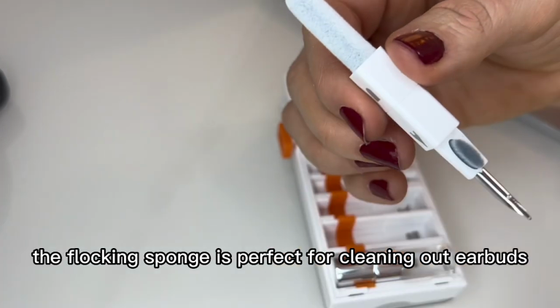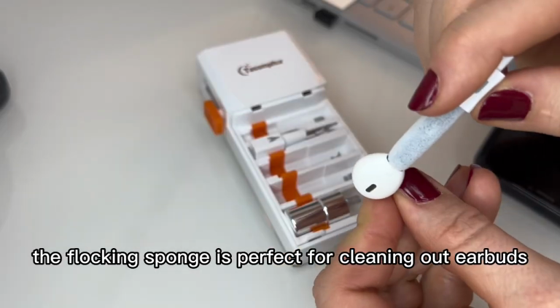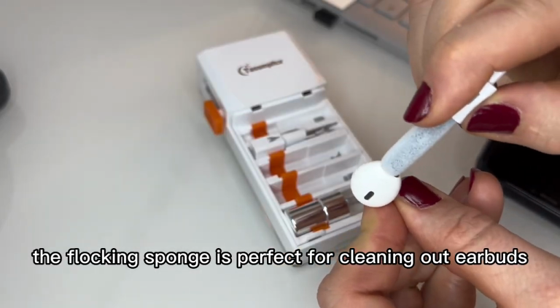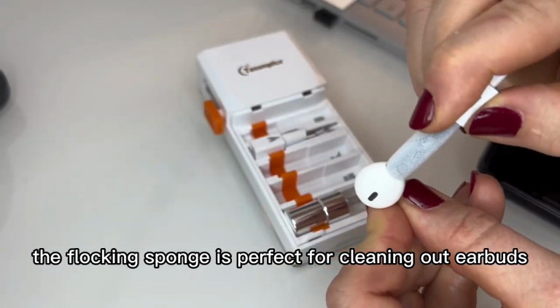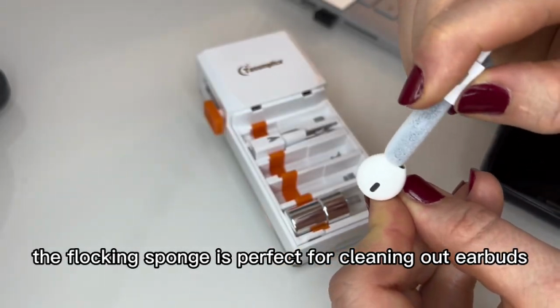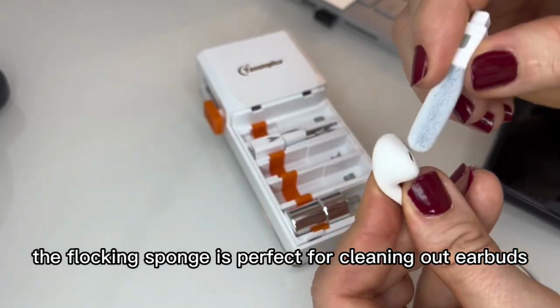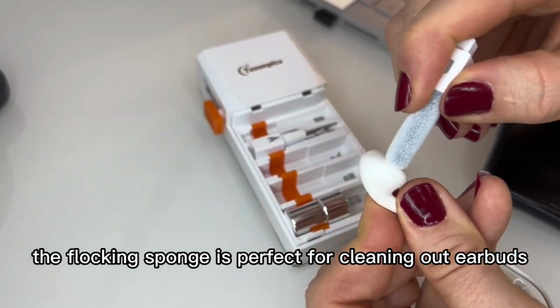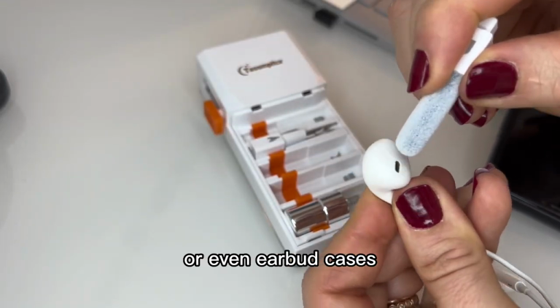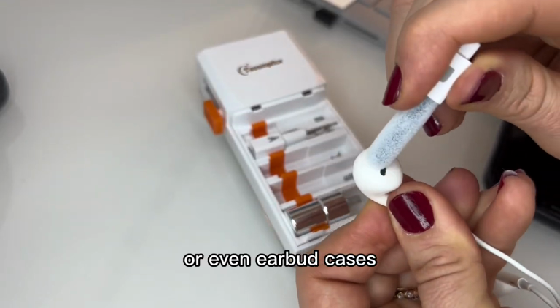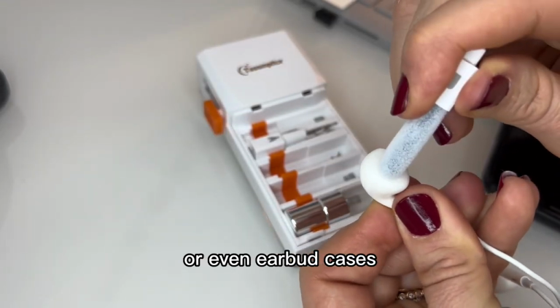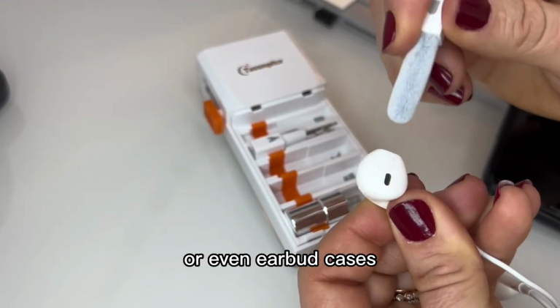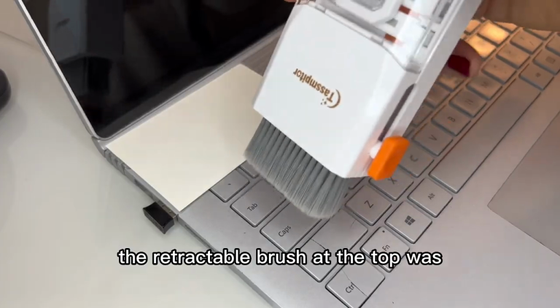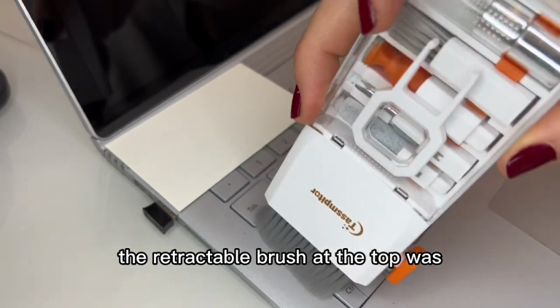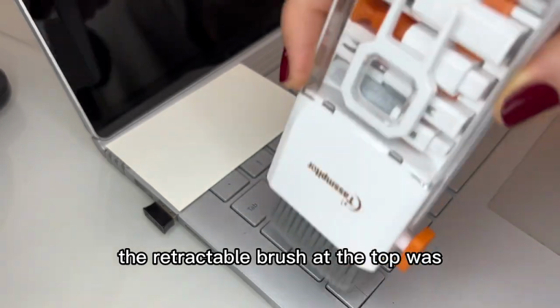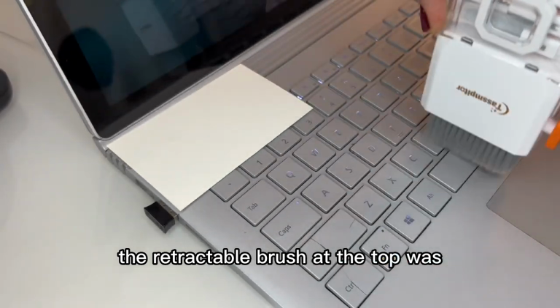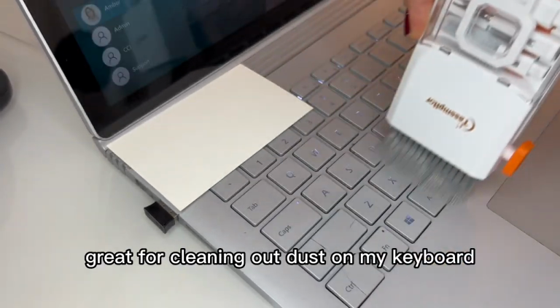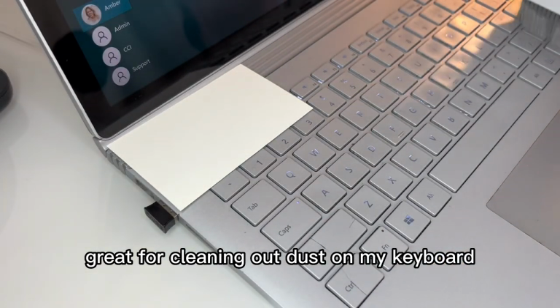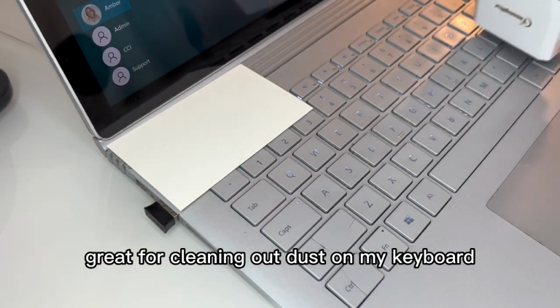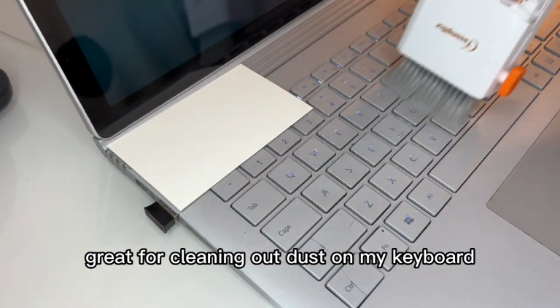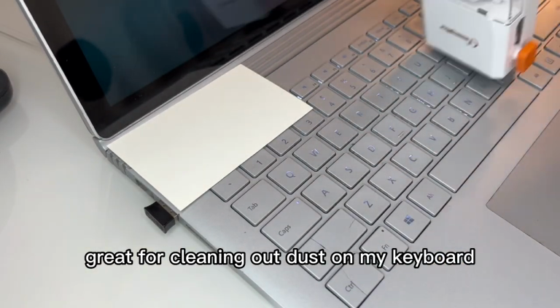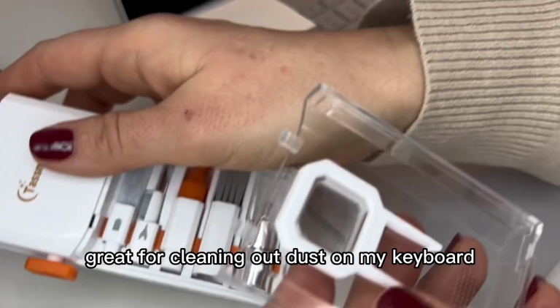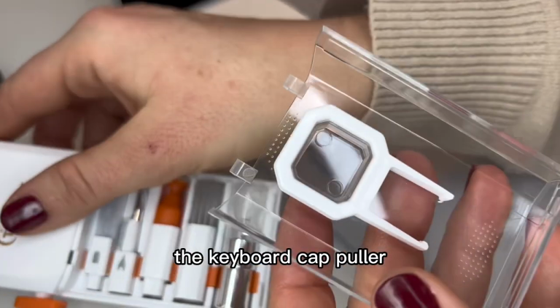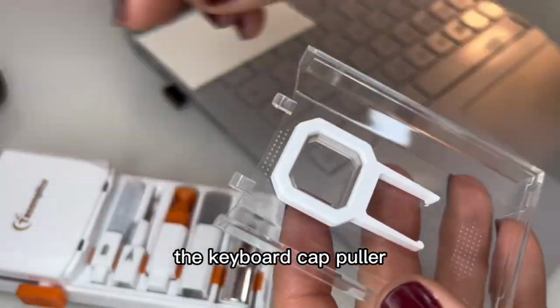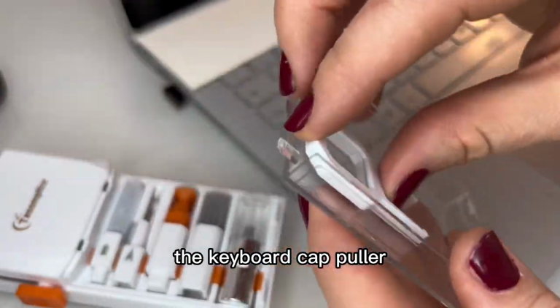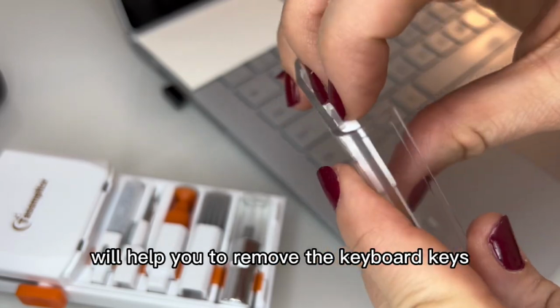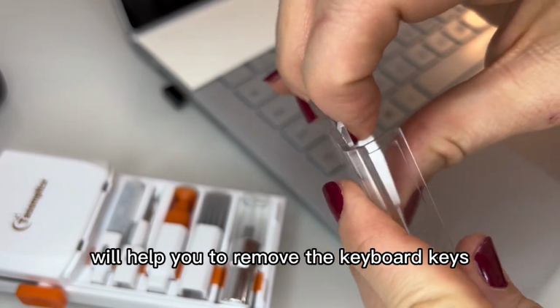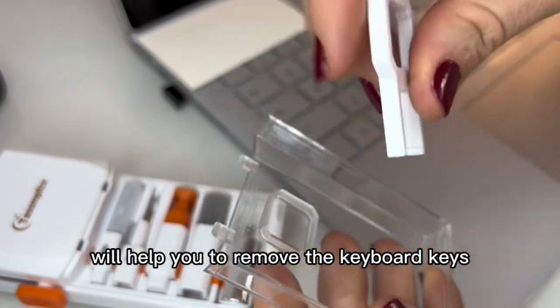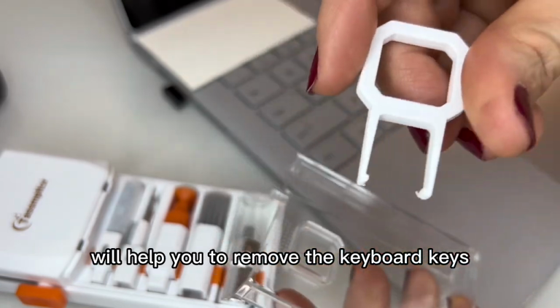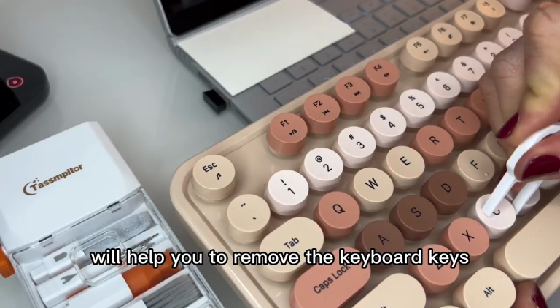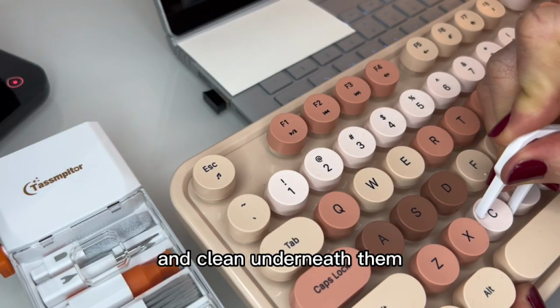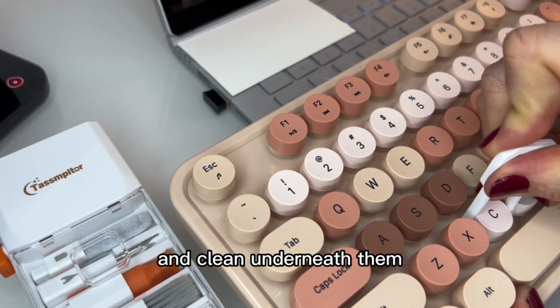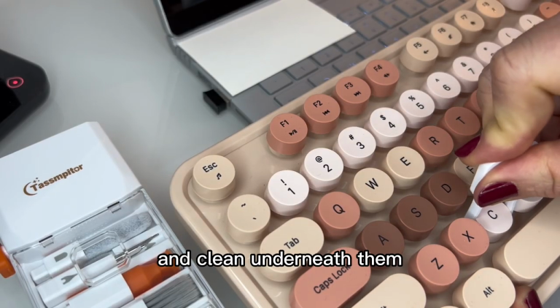The flocking sponge is perfect for cleaning out earbuds or even earbud cases. The retractable brush at the top was great for cleaning out dust on my keyboard. The keyboard cap puller will help you to remove the keyboard keys and clean underneath them.